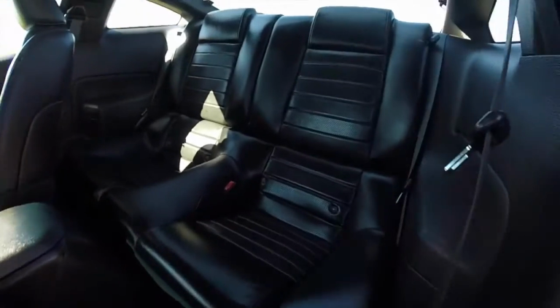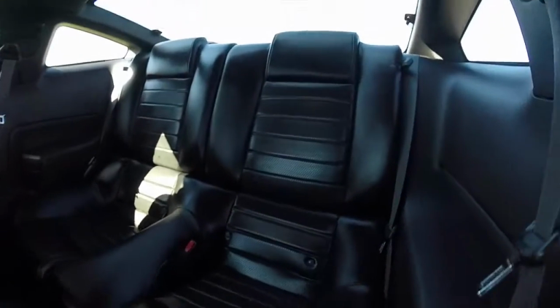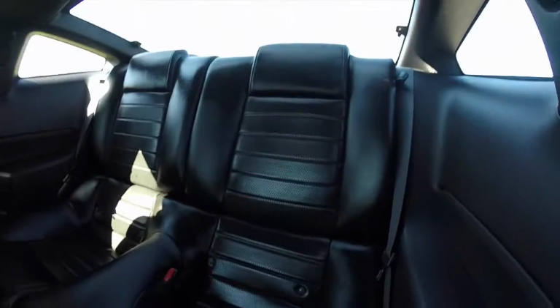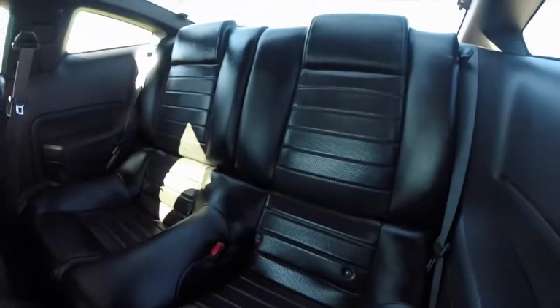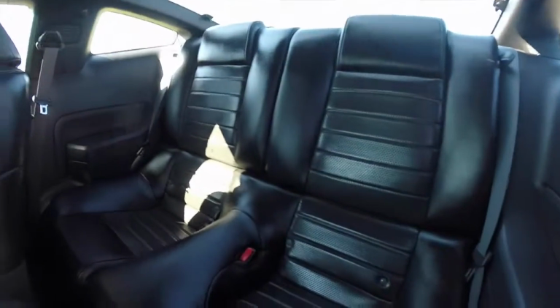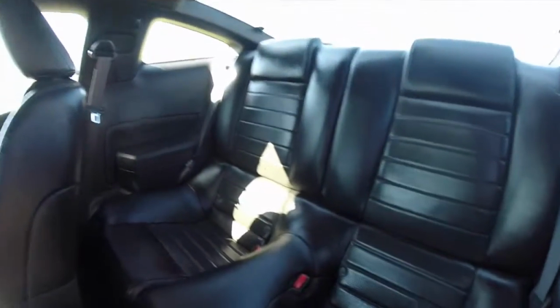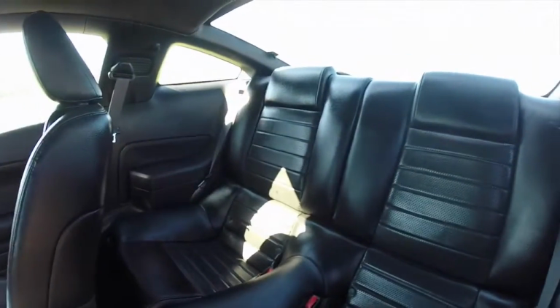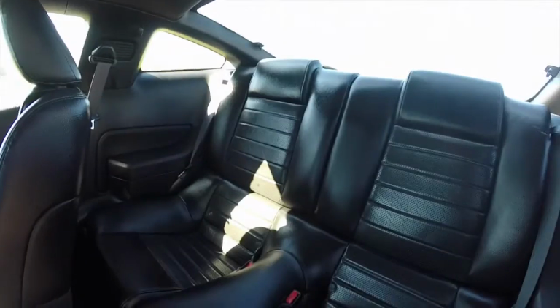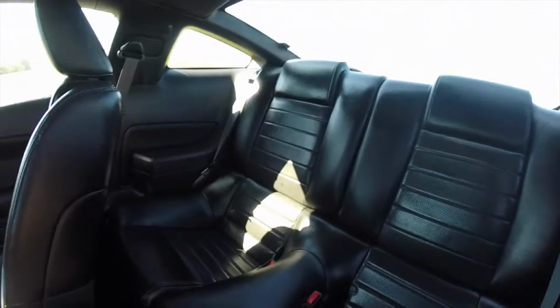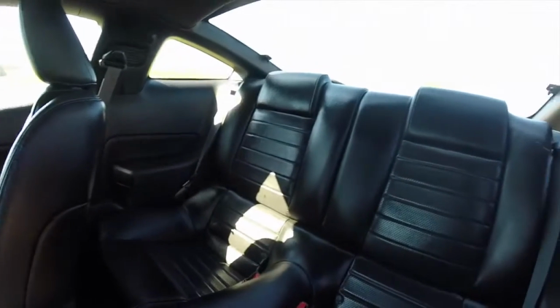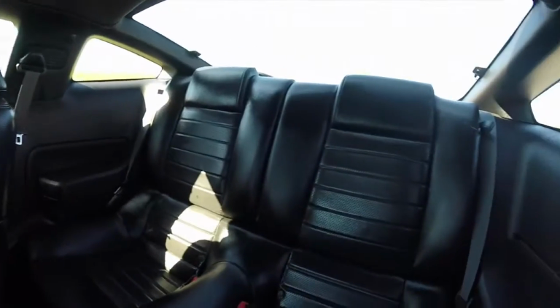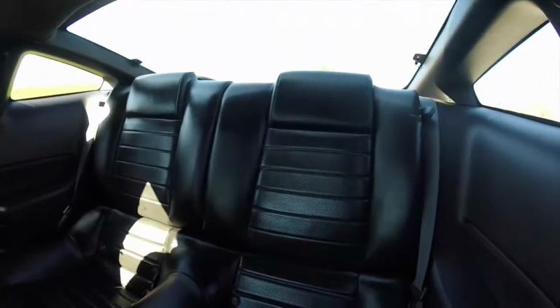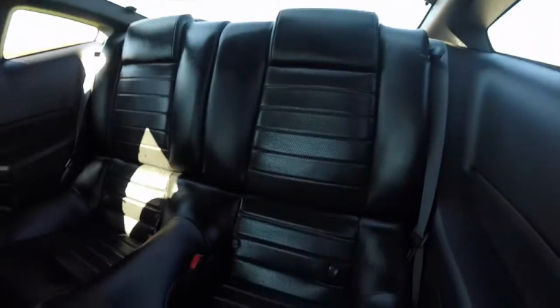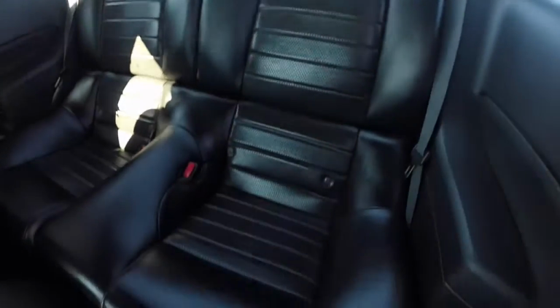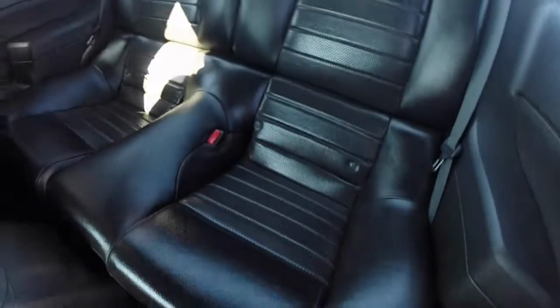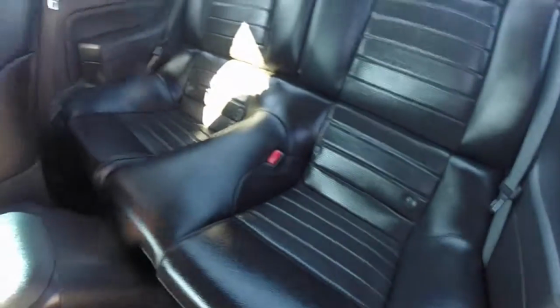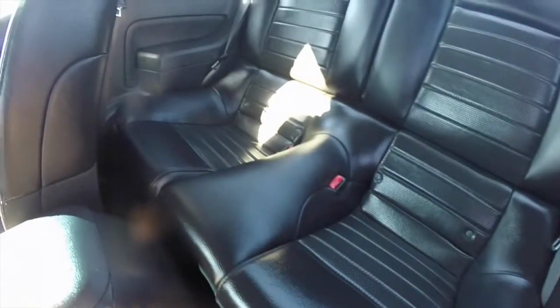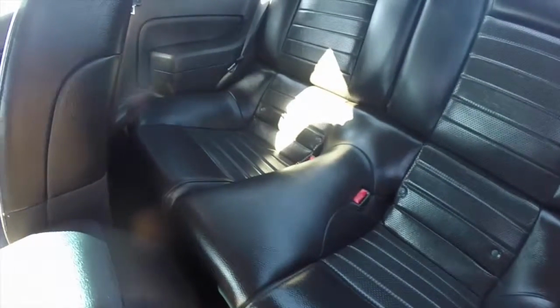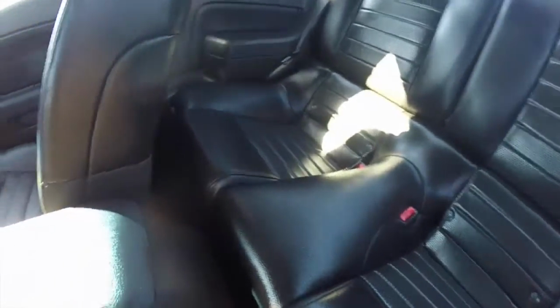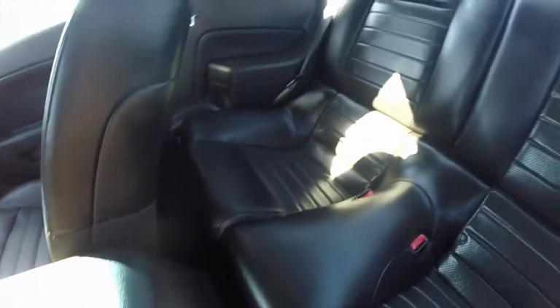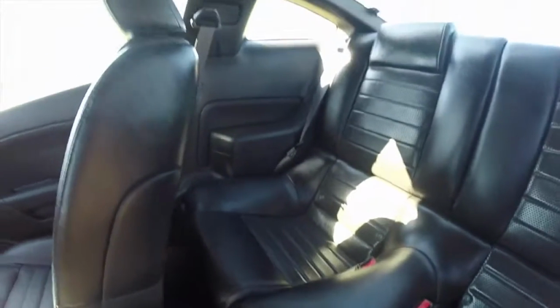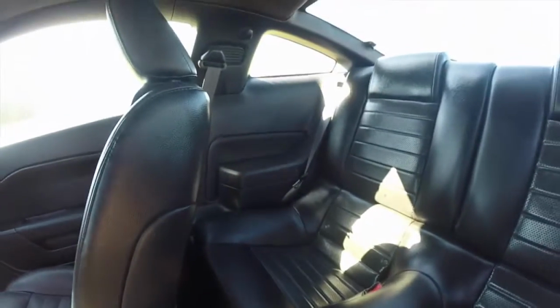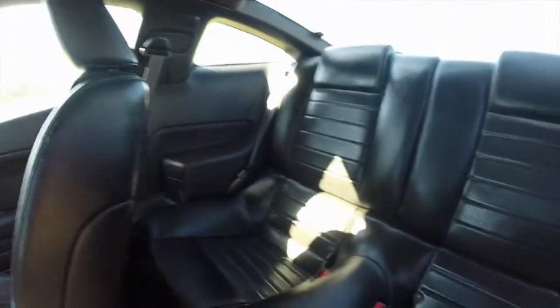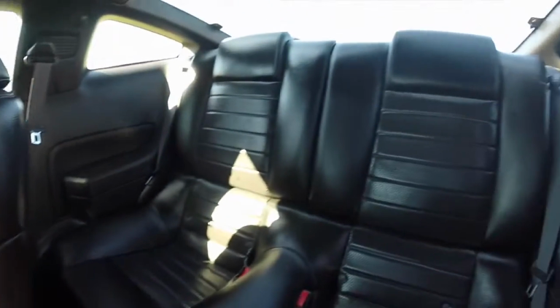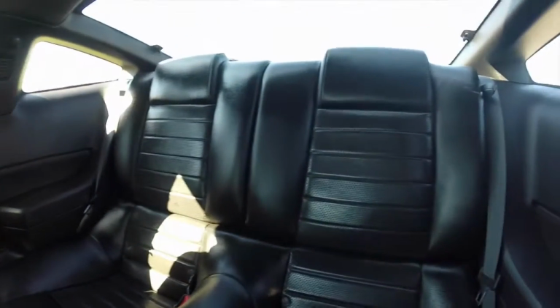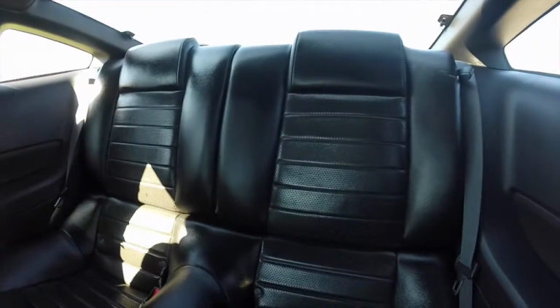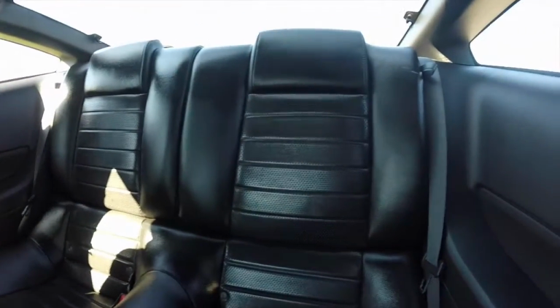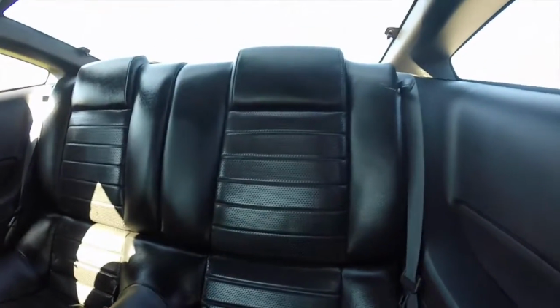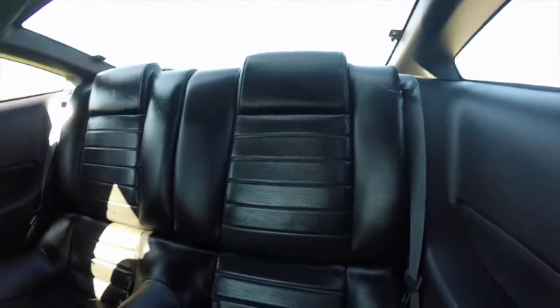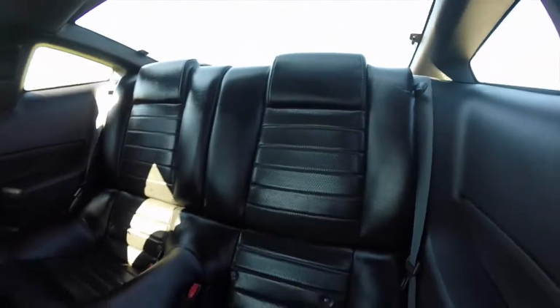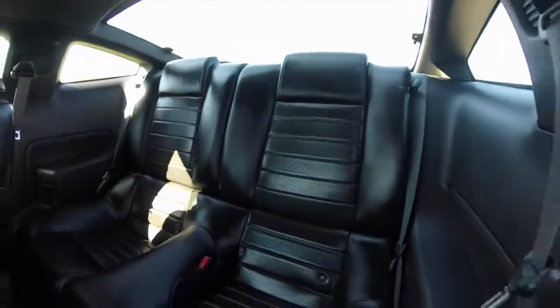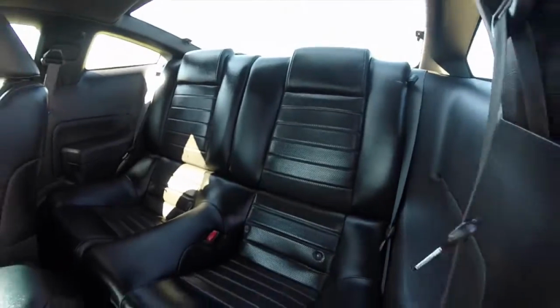Taking a look at the rear seat — it is a 50-50 split seat with sculpted buckets for two passengers. The seats do fold down as well for increased cargo capacity.